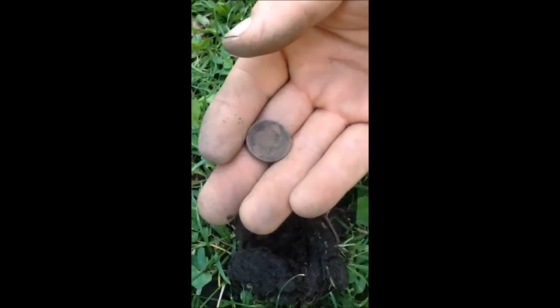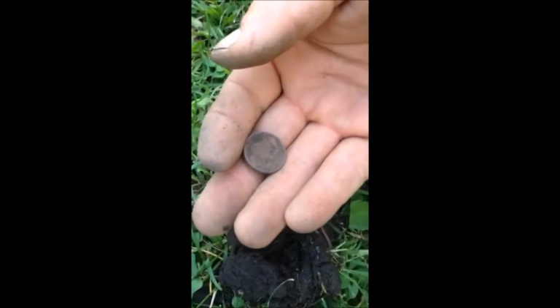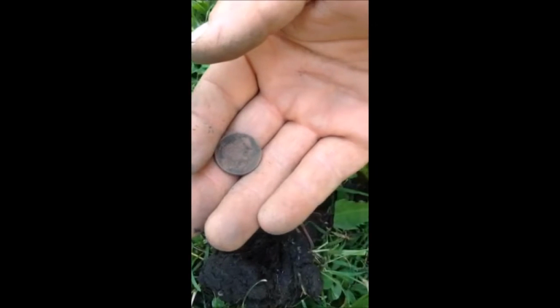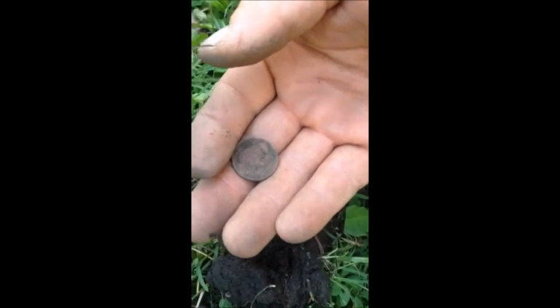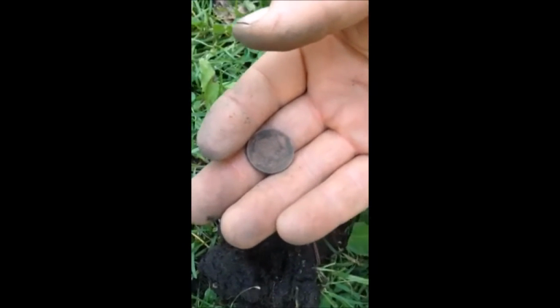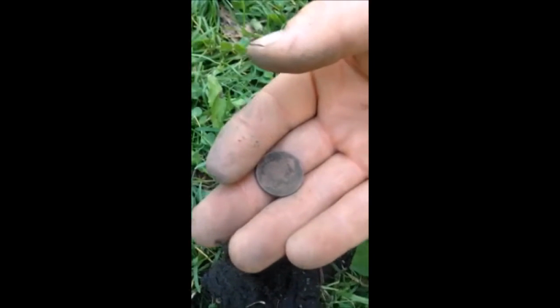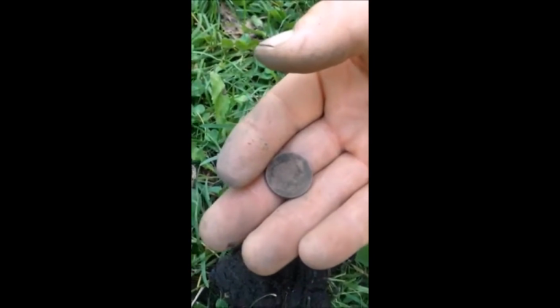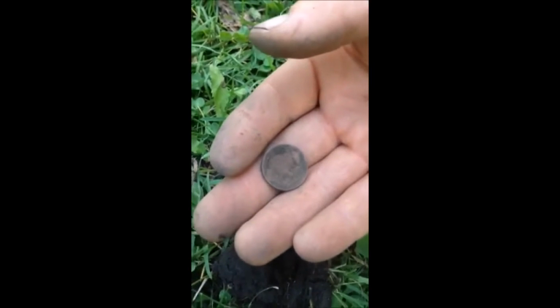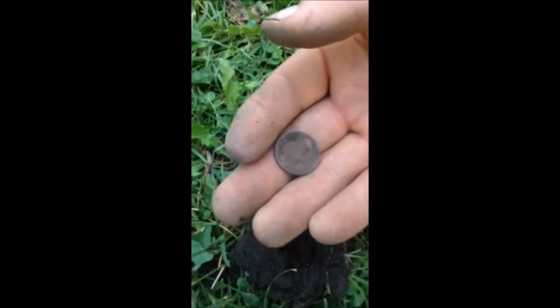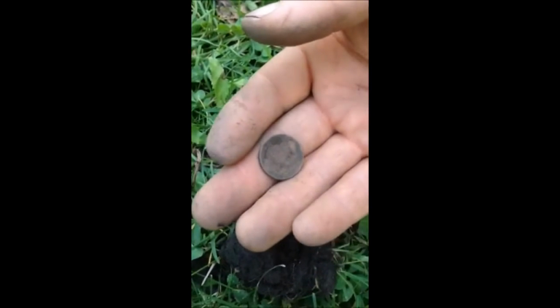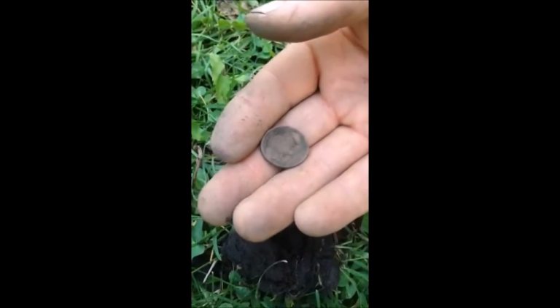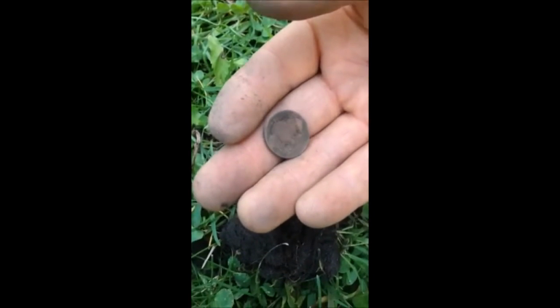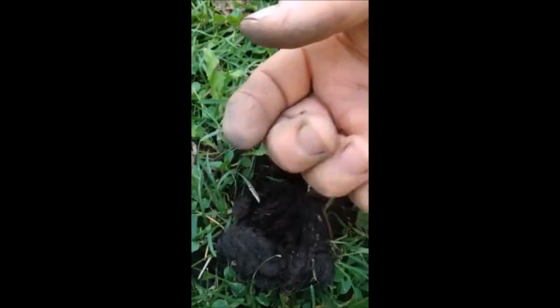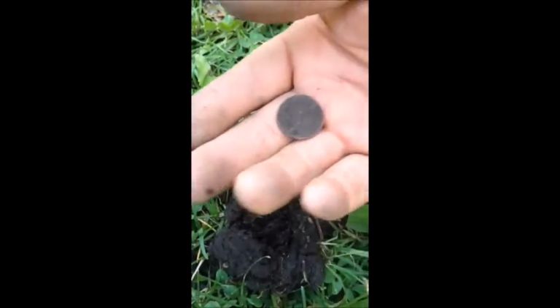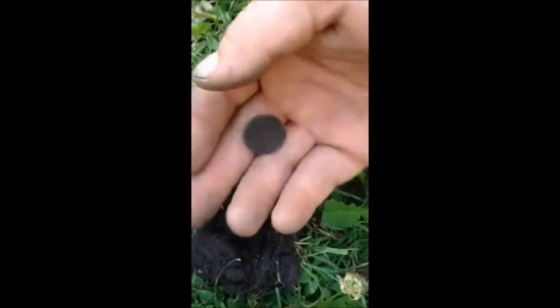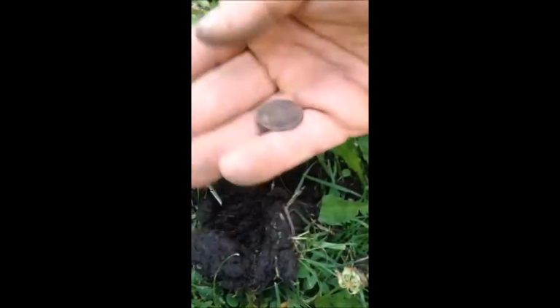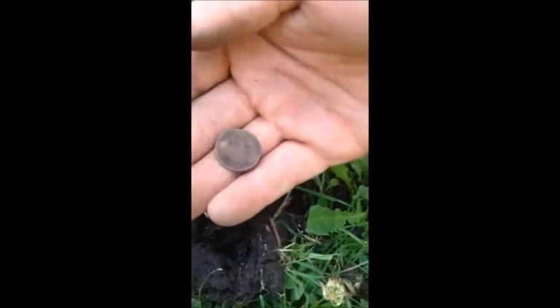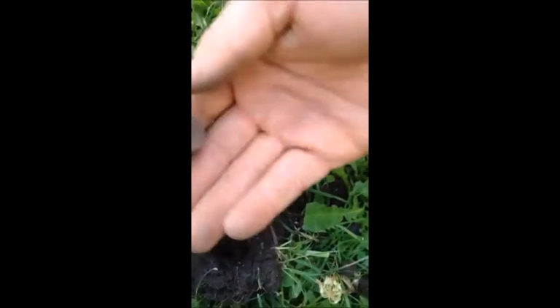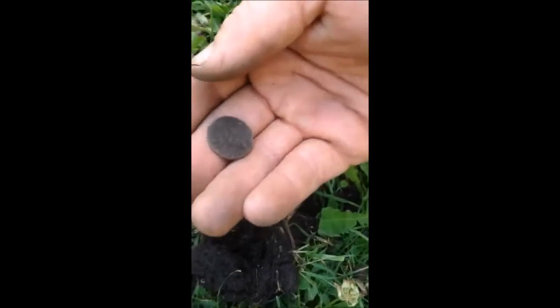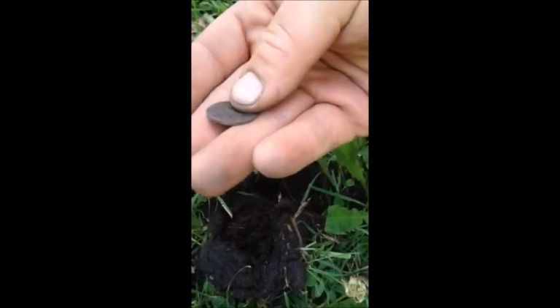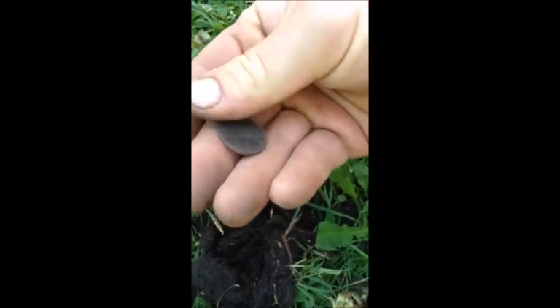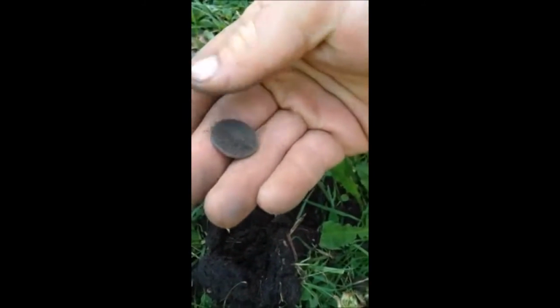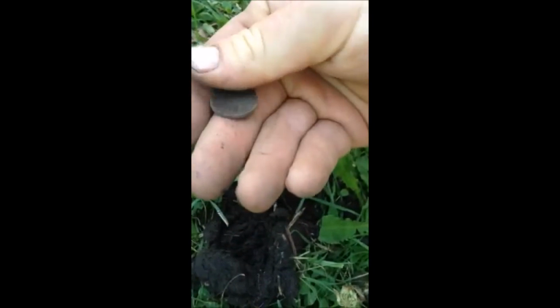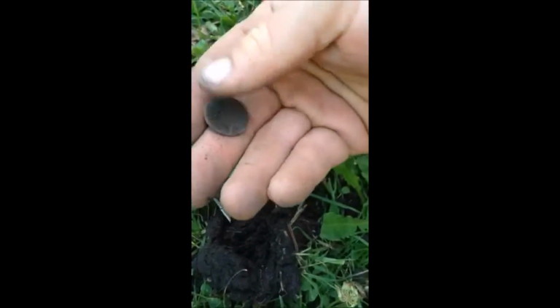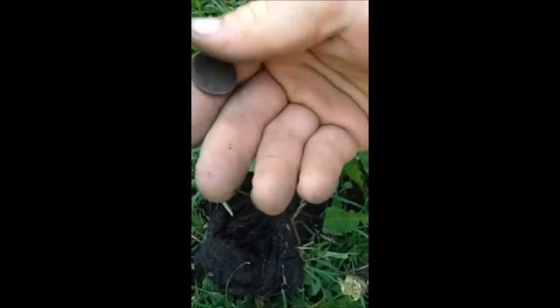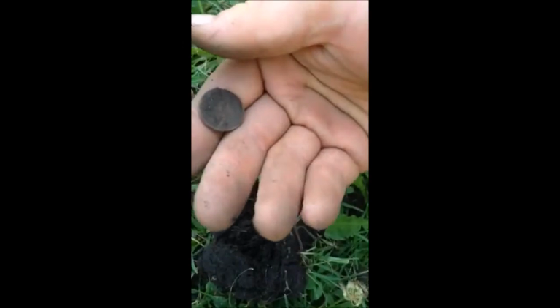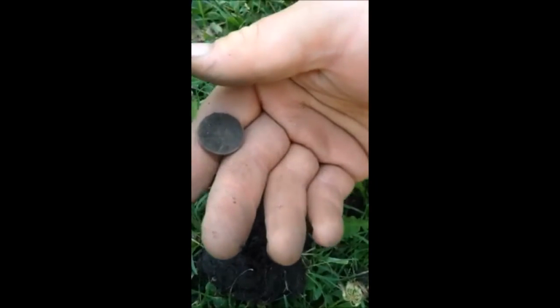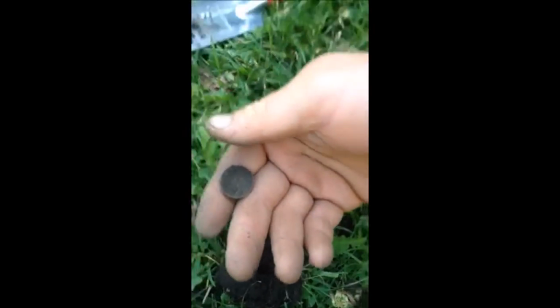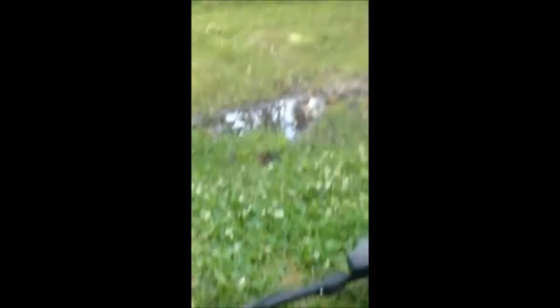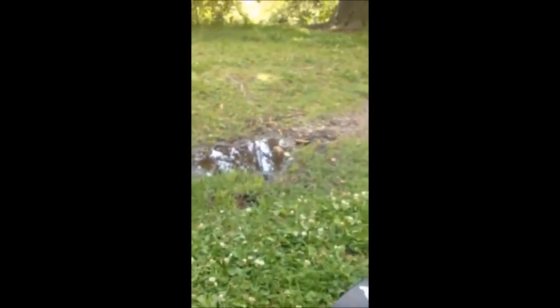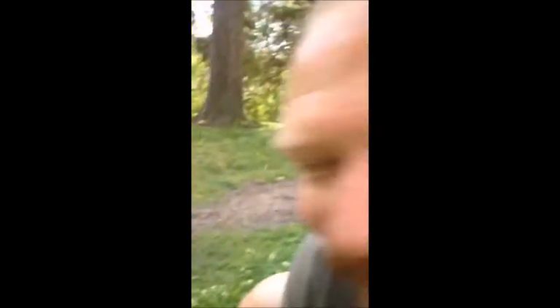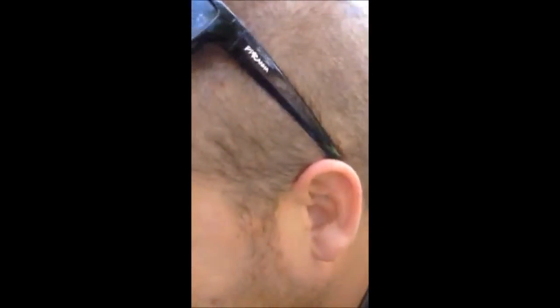So we're in this park we found on a map. This was here in 1926. Just nailed a buffalo nickel. Don't know what year yet, but there's a puddle right next to me so I'm going to clean it up and we'll see how it goes.